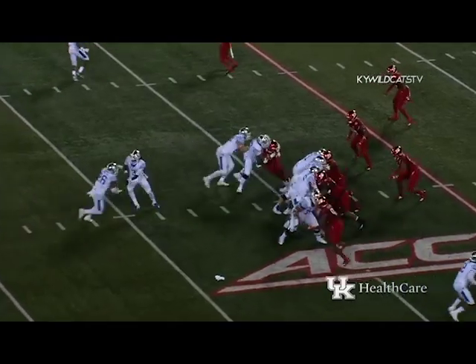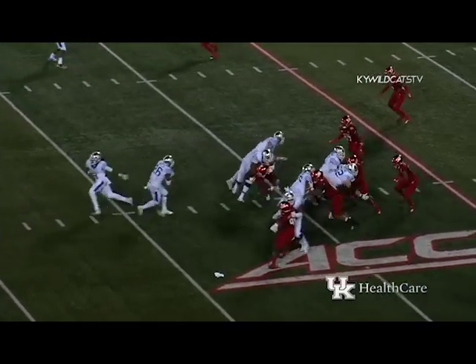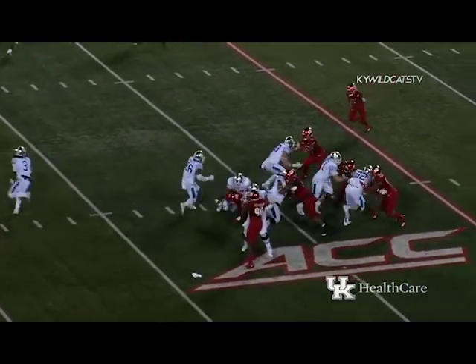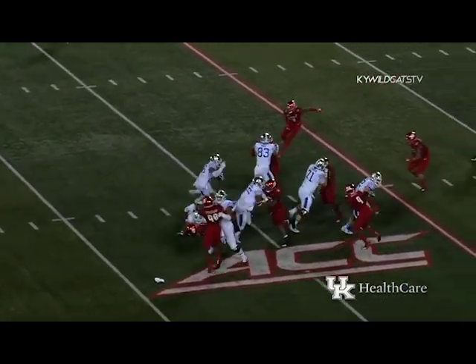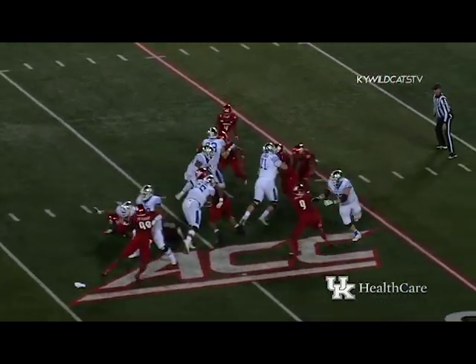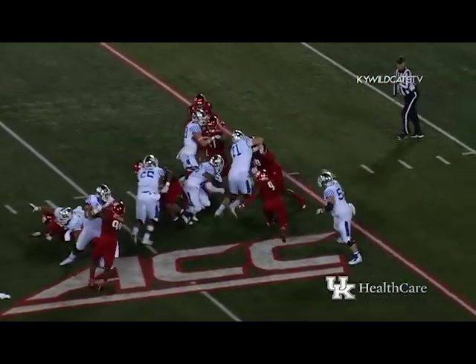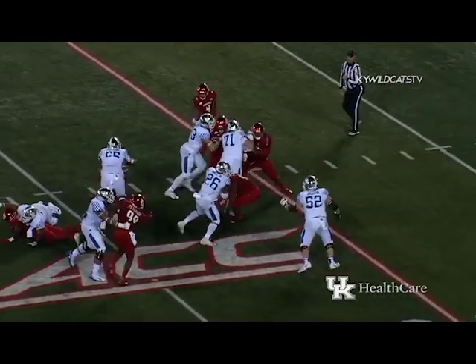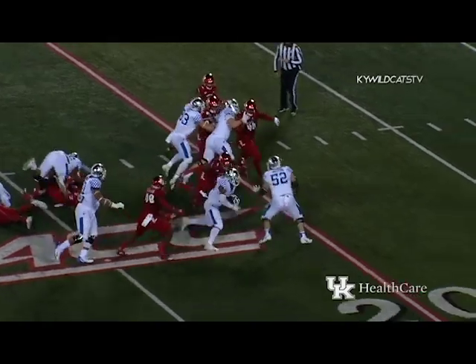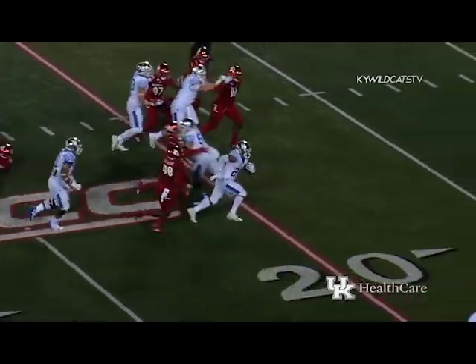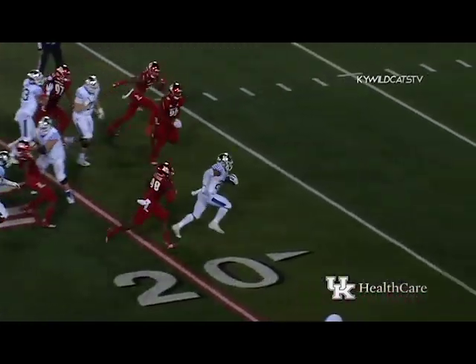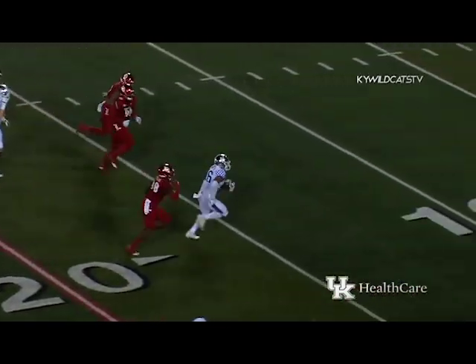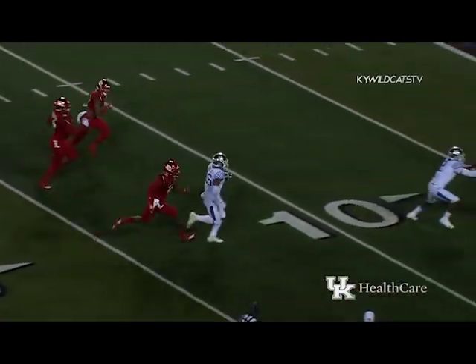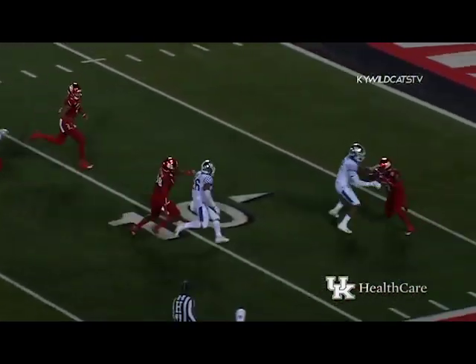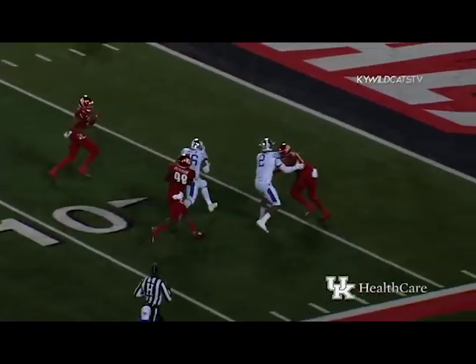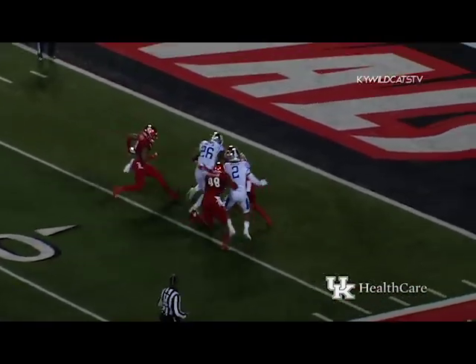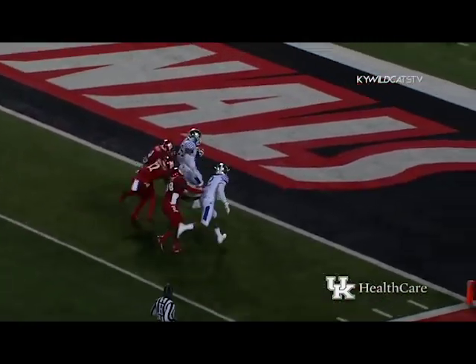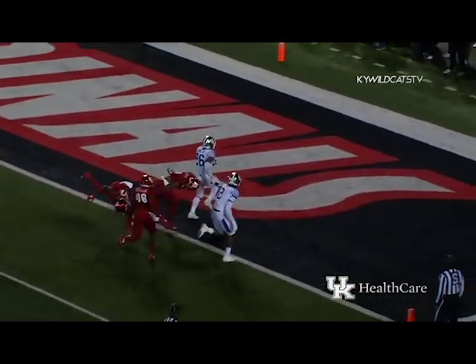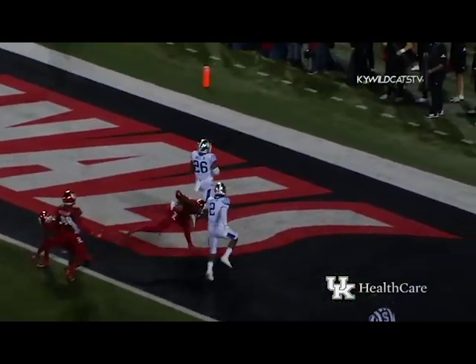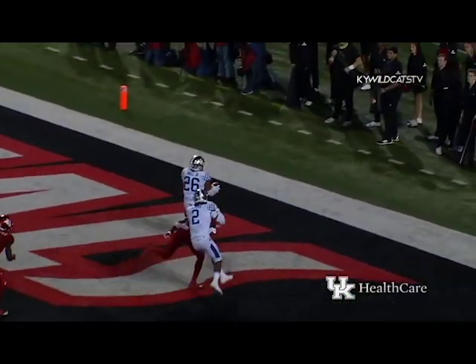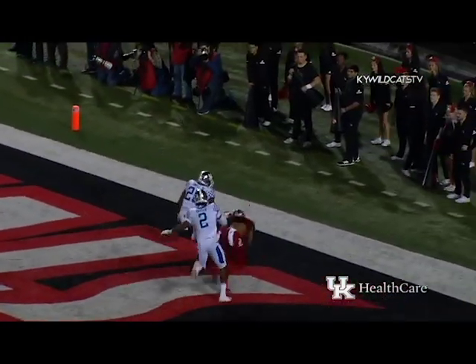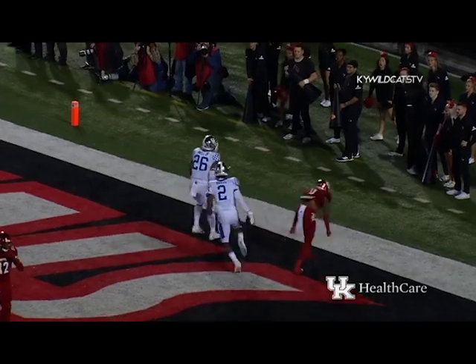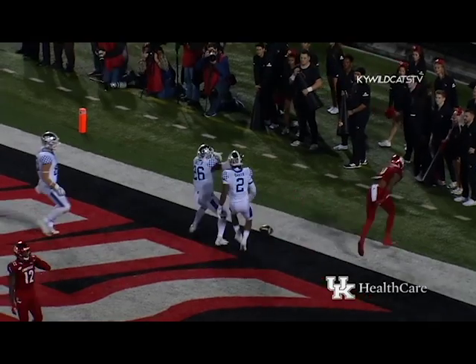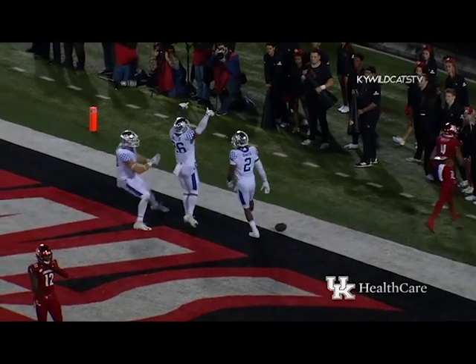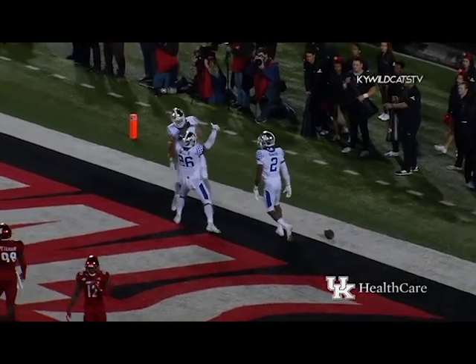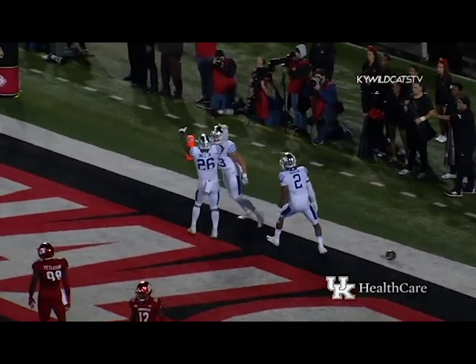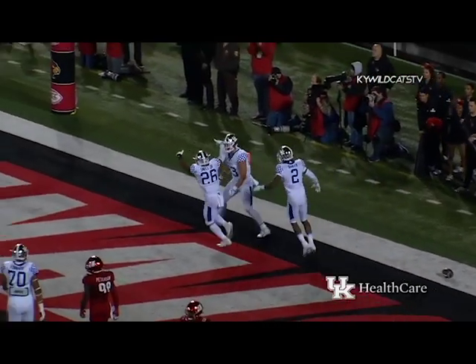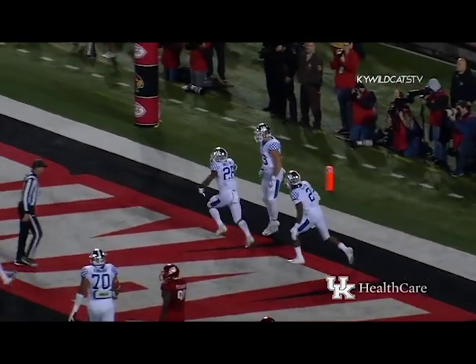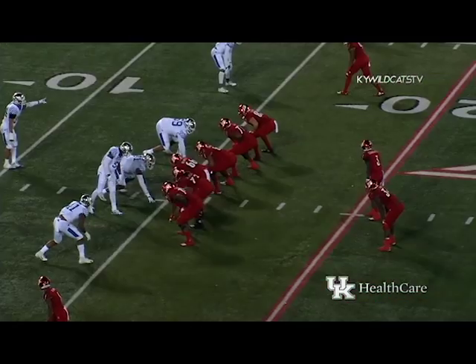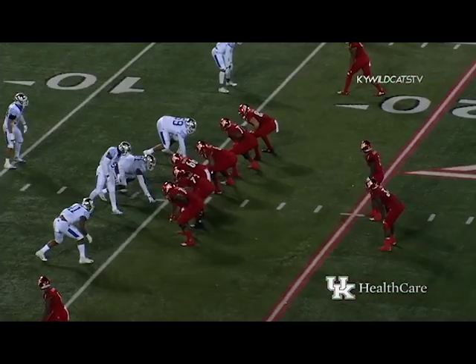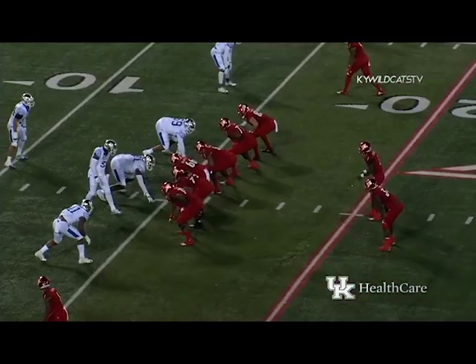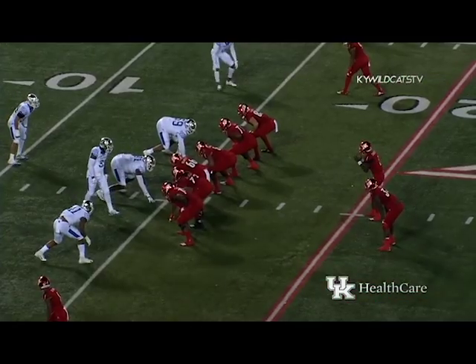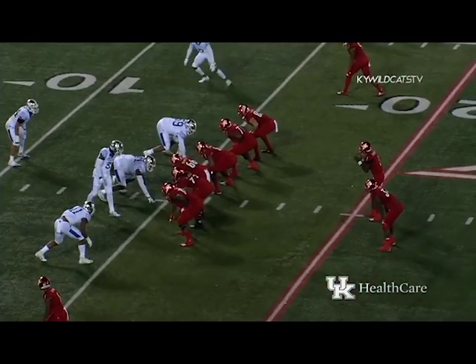Baker back, wide to the near side — they give it to Snell — across the 30, breaks the tackle, across the 20, 15, 10, 5 — touchdown Kentucky! Two of them for Benny Snell Jr.